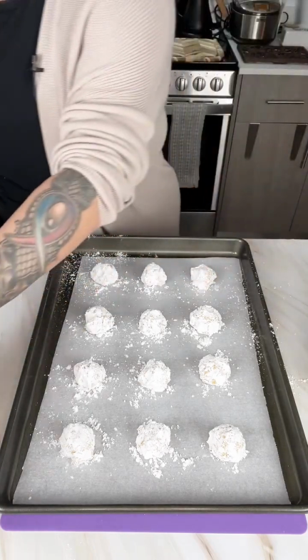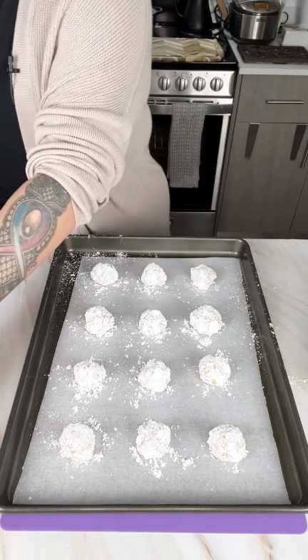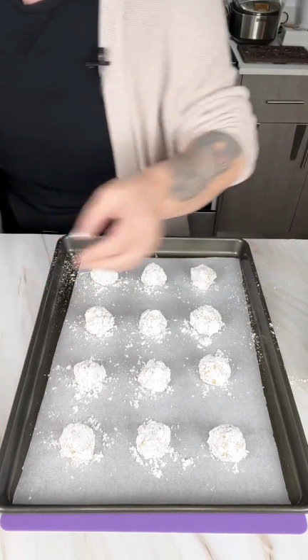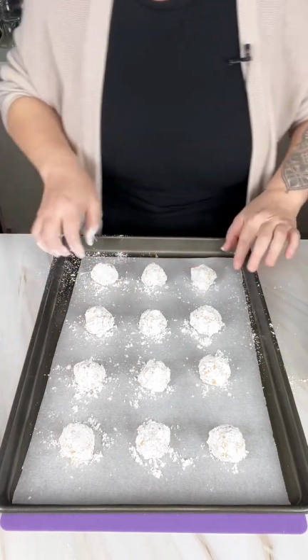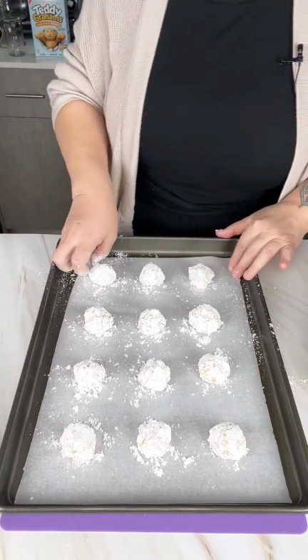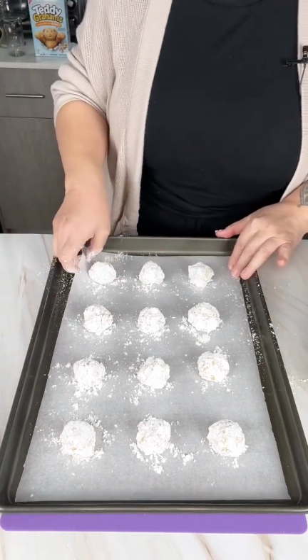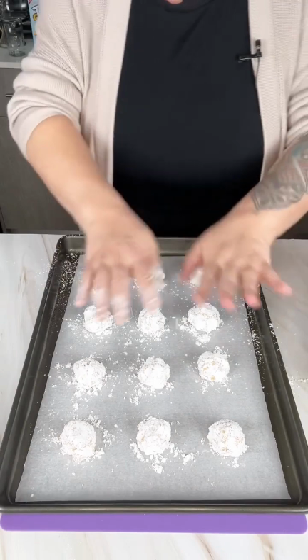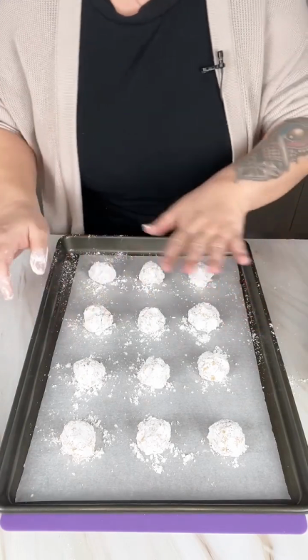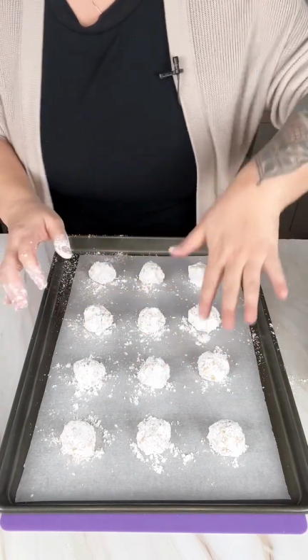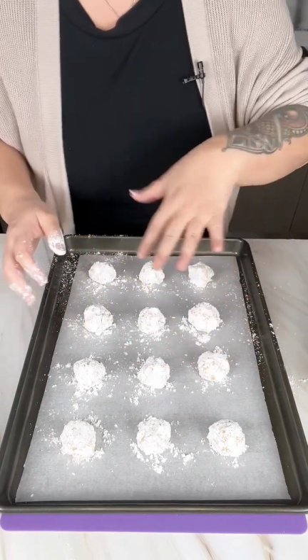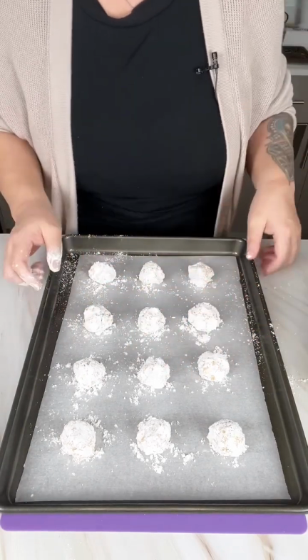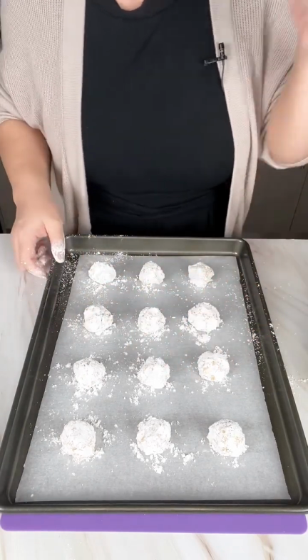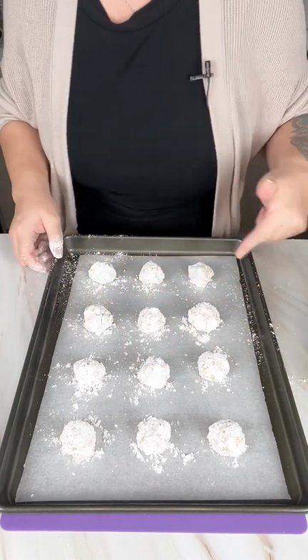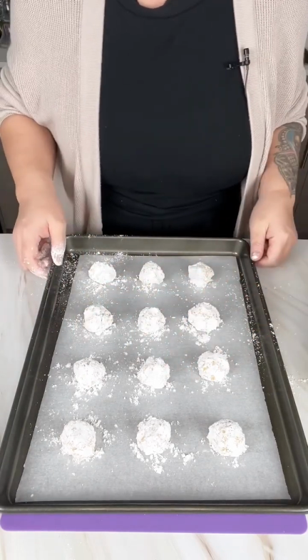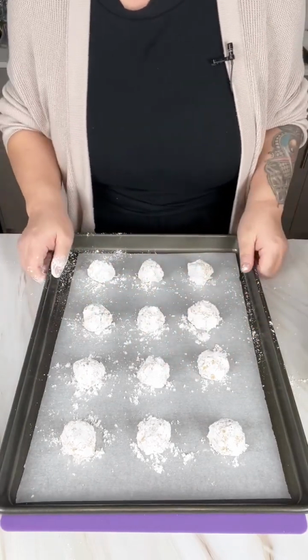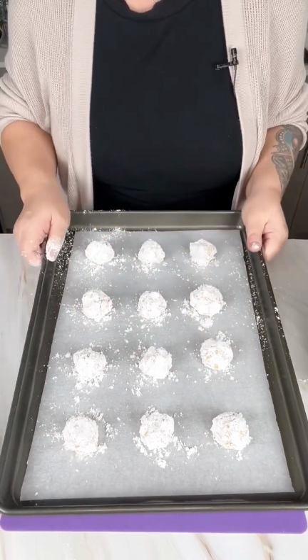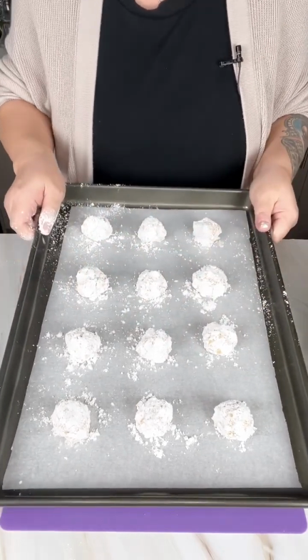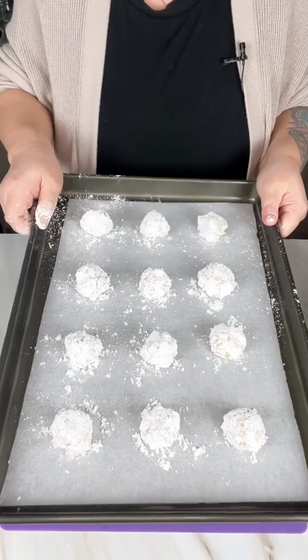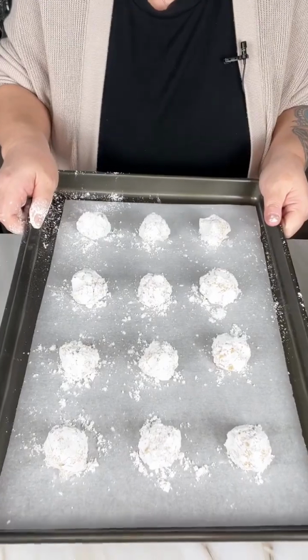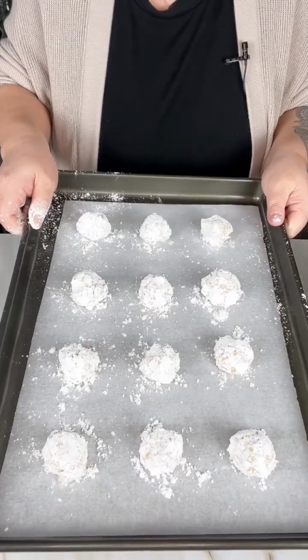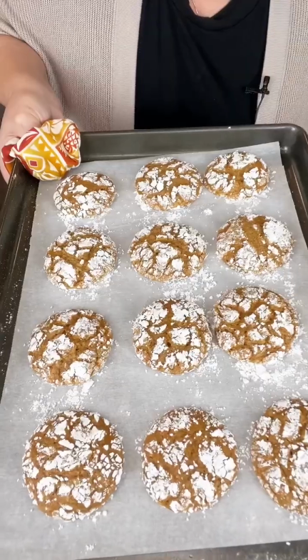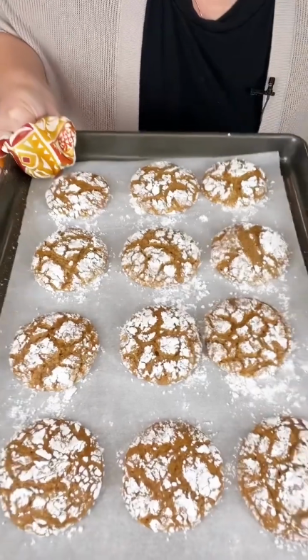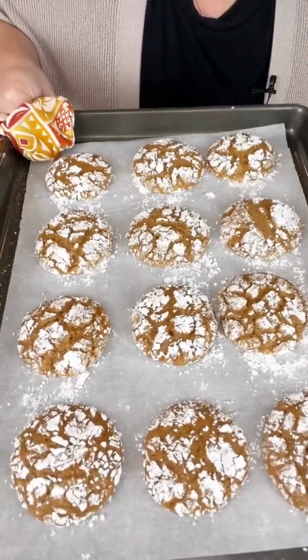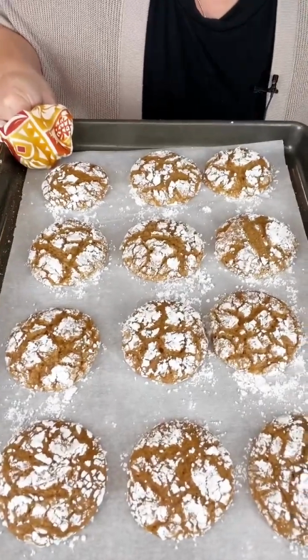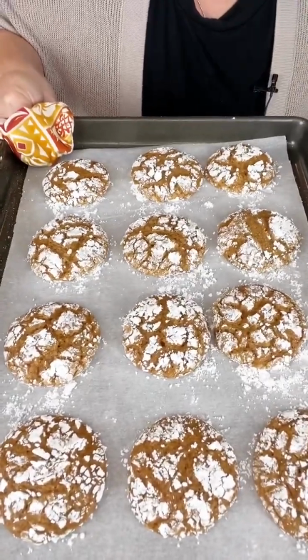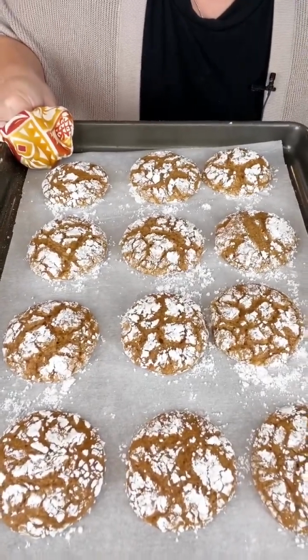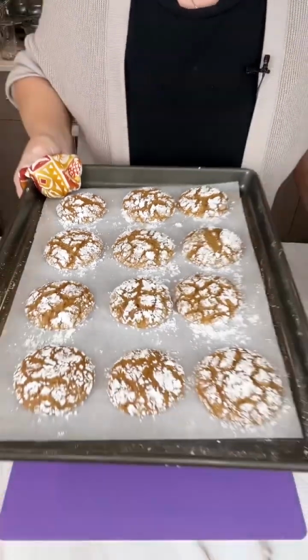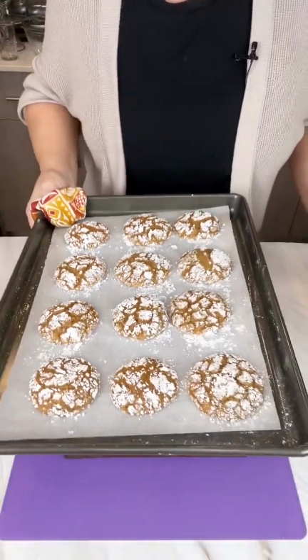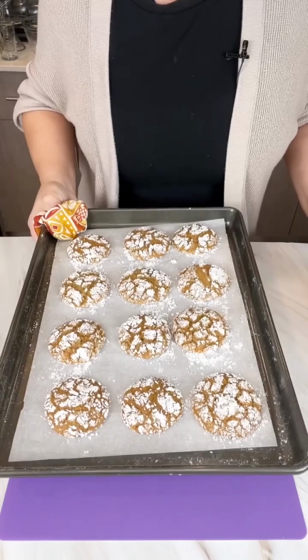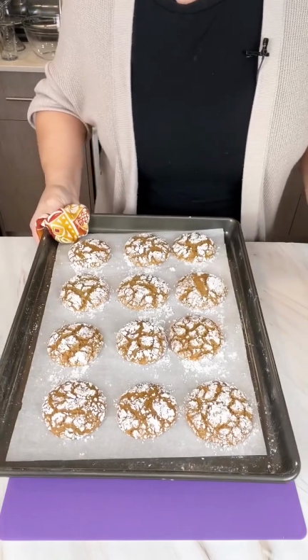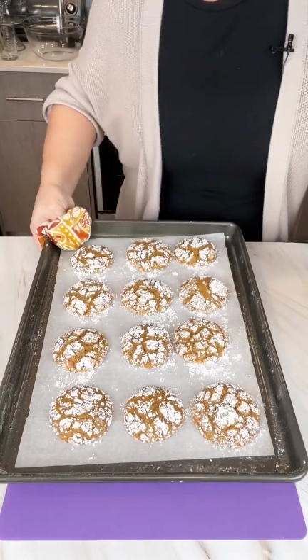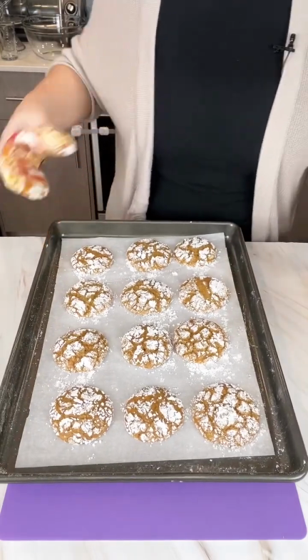And once those are done, you're just going to leave them just like that. You don't want to press them like a peanut butter cookie or anything. It goes in a 350 degree oven for about 10 minutes. Take a look — don't they look so pretty? It's so easy to make too. It's just three ingredients.